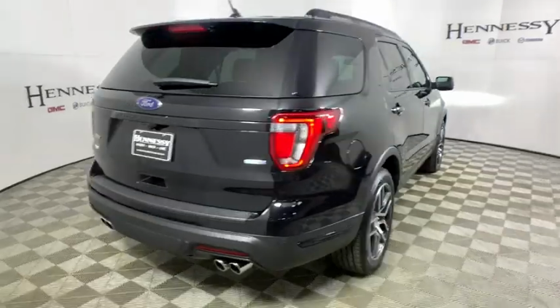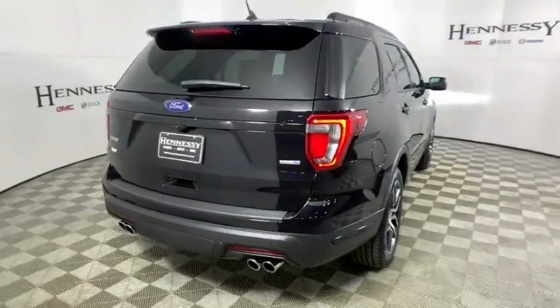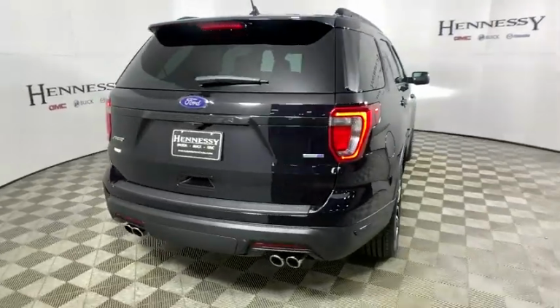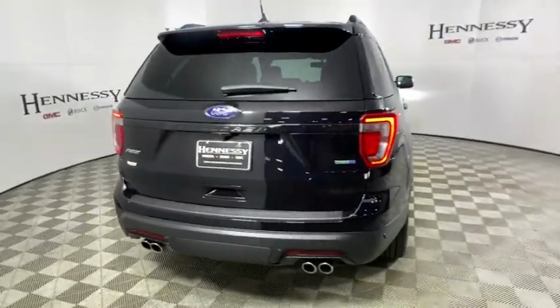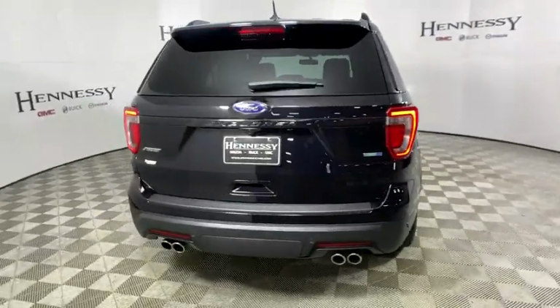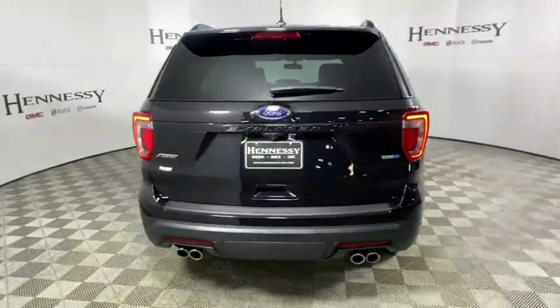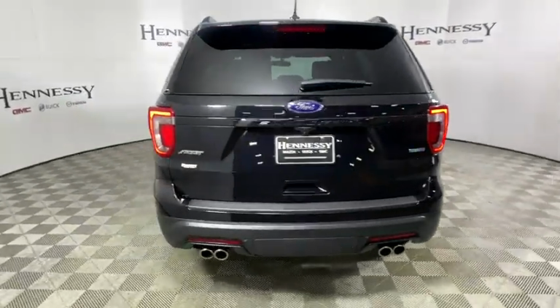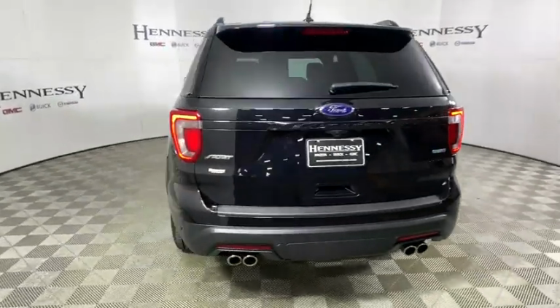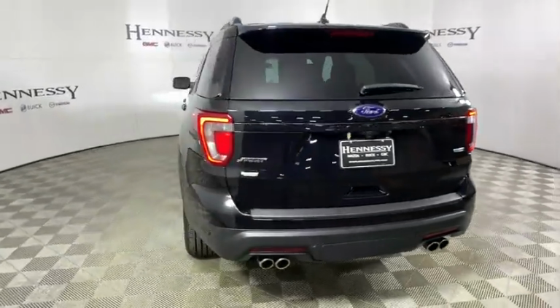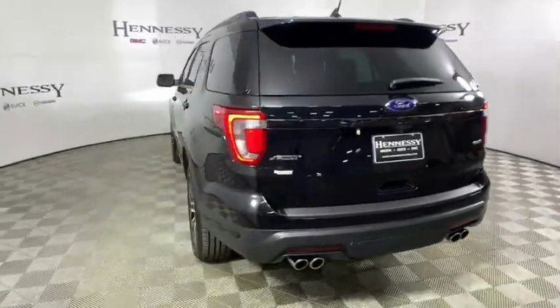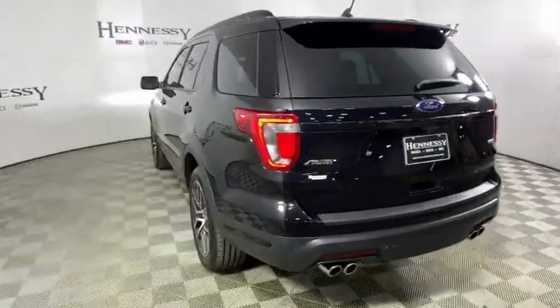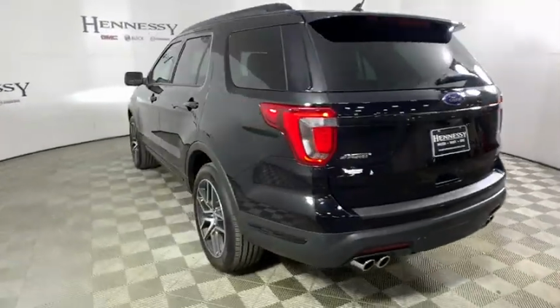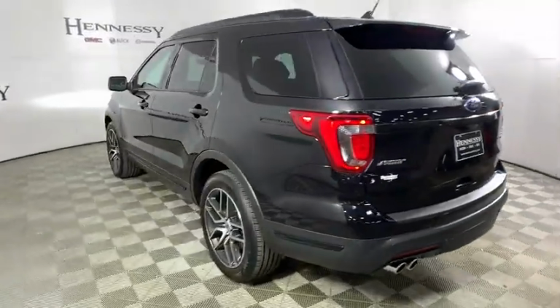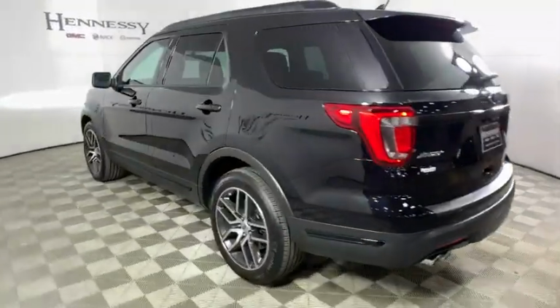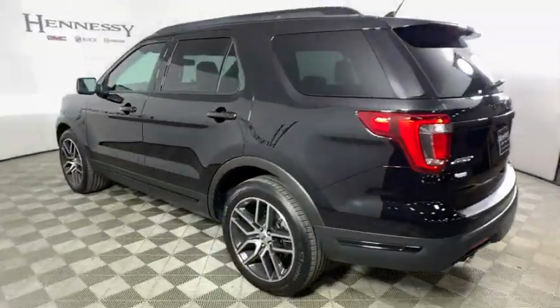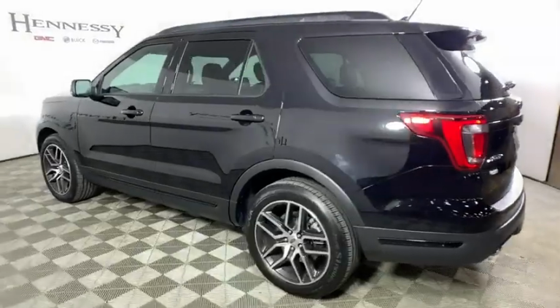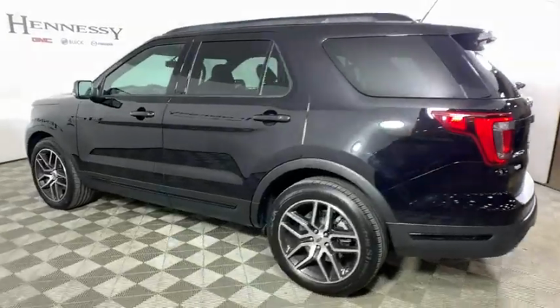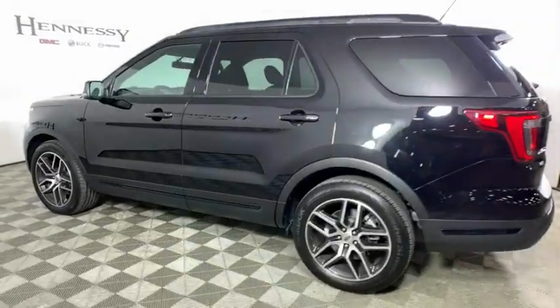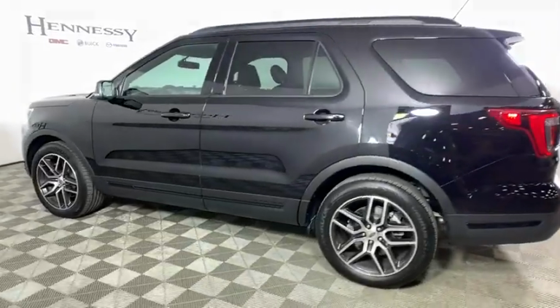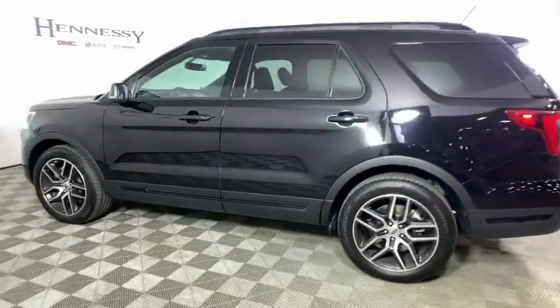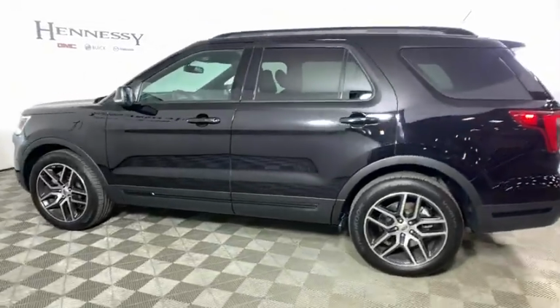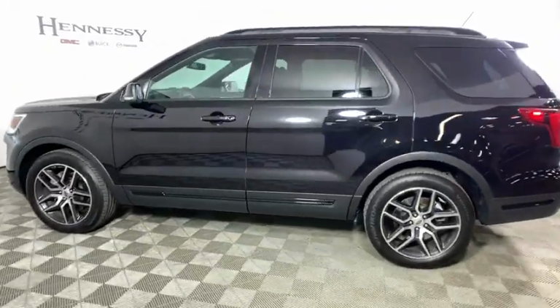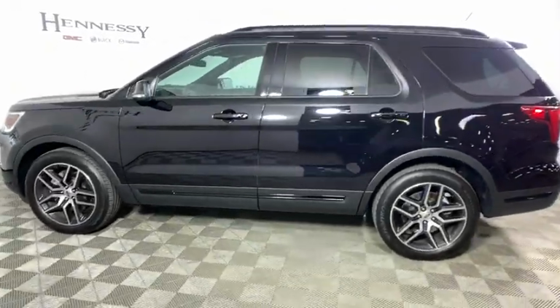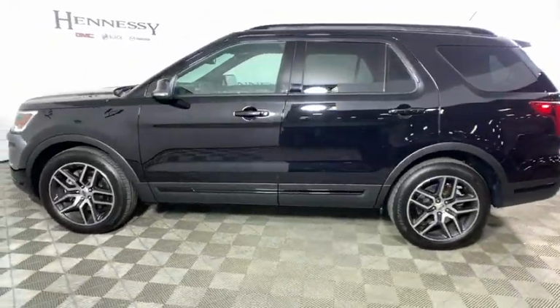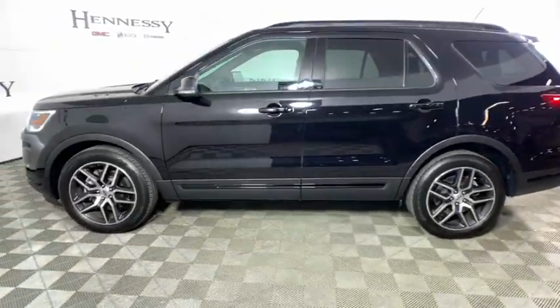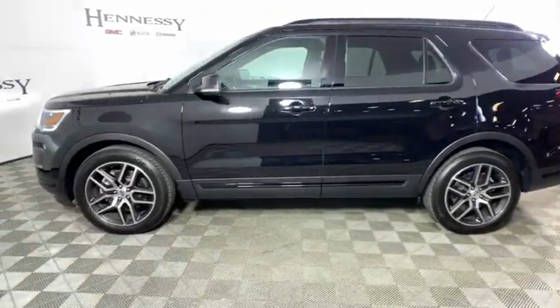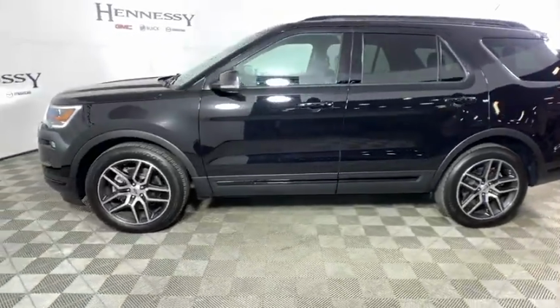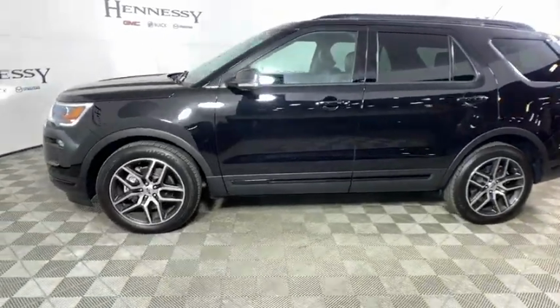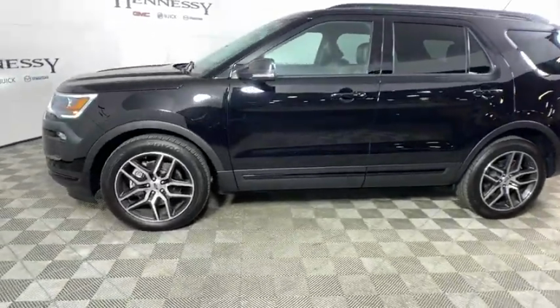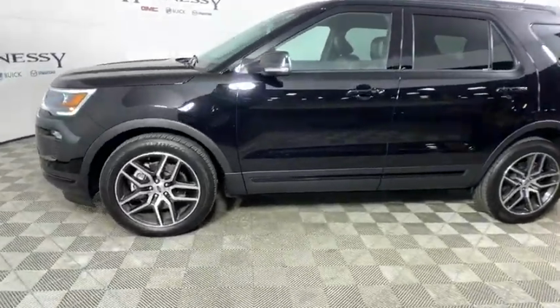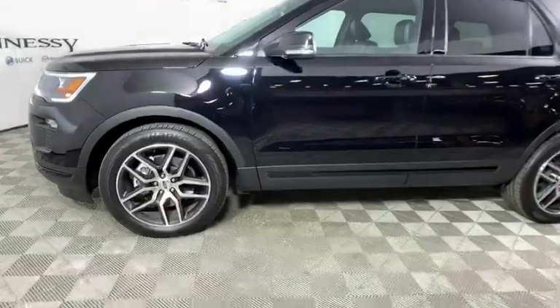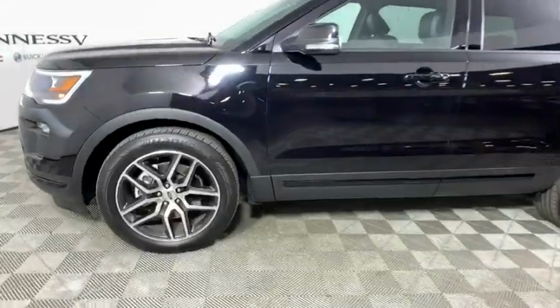Power liftgate, all-wheel drive, power passenger seat, traction control, navigation system, dual airbags, leather-wrapped steering wheel, one owner, alloy wheels, power steering.